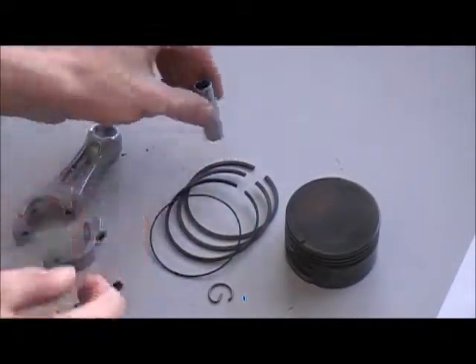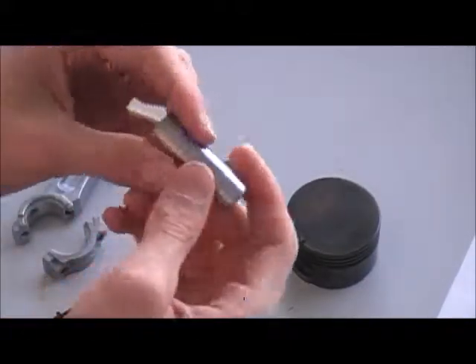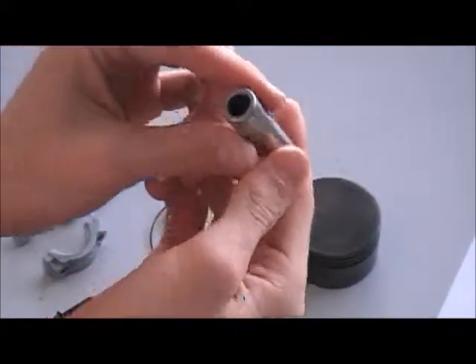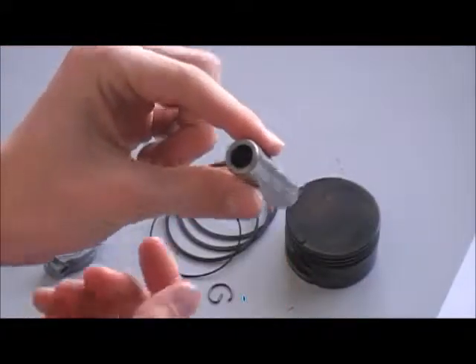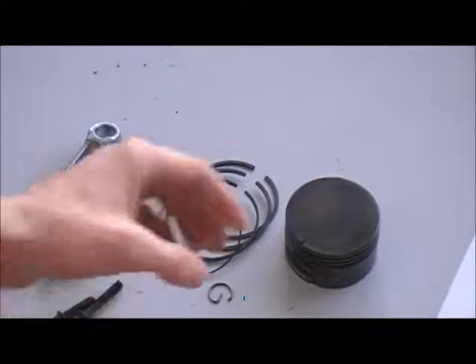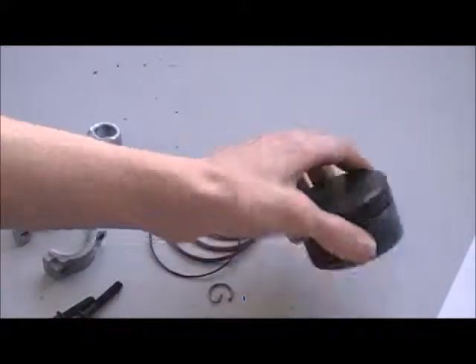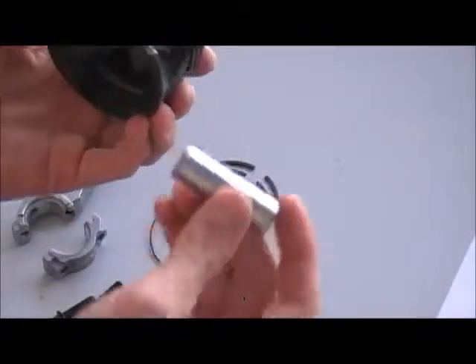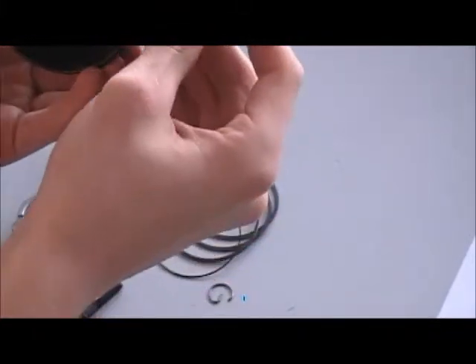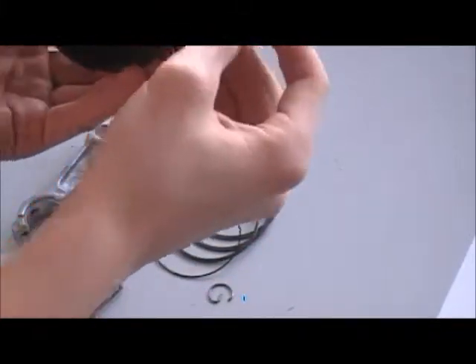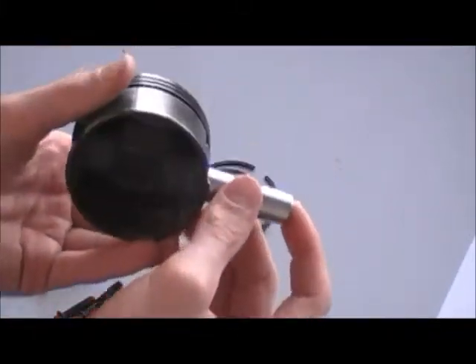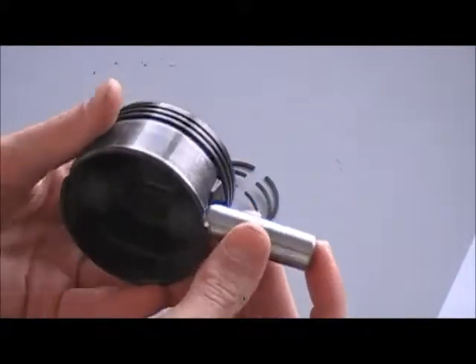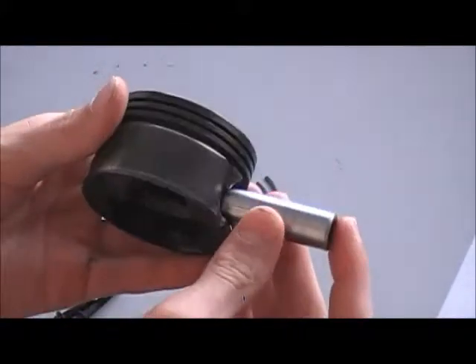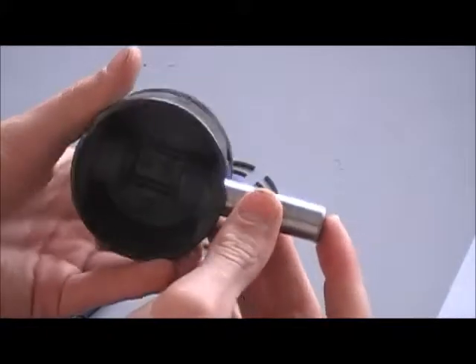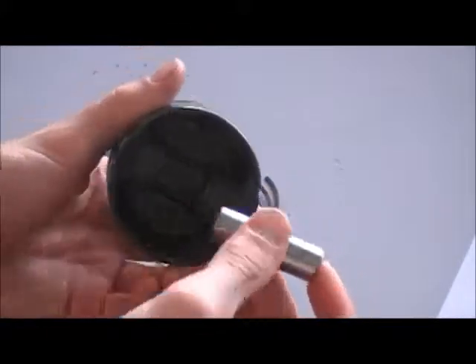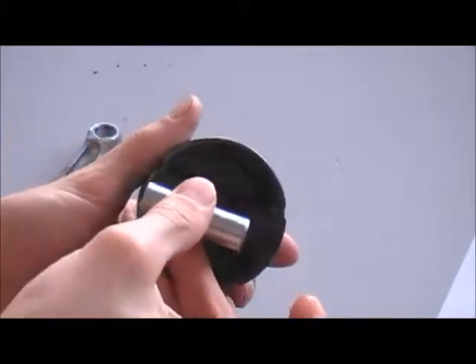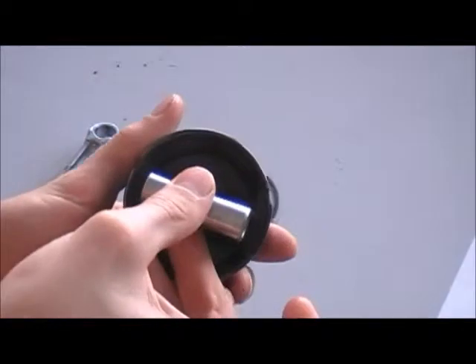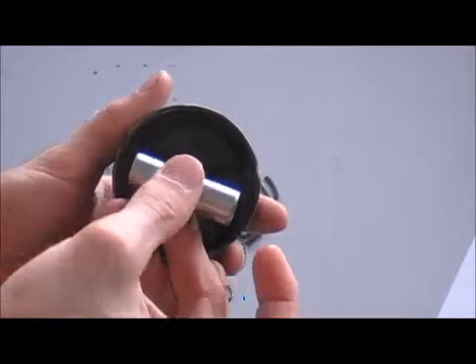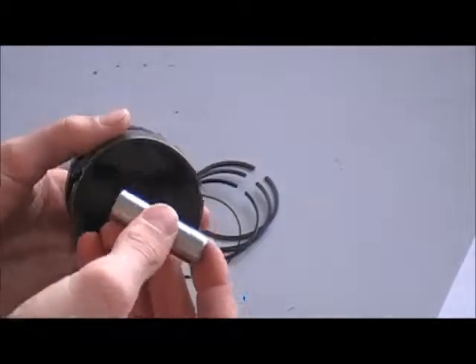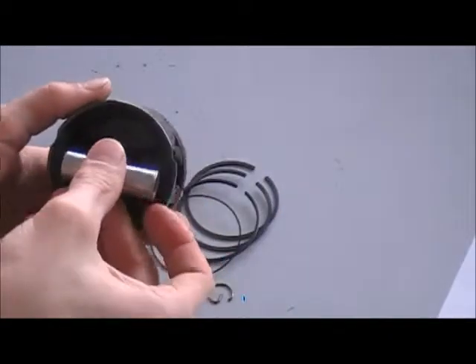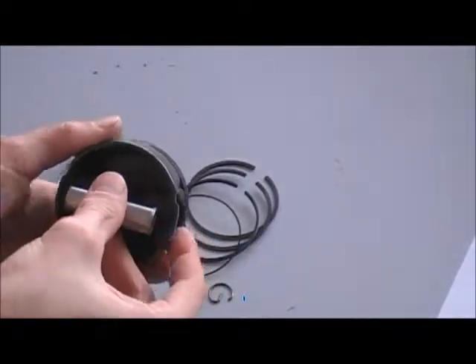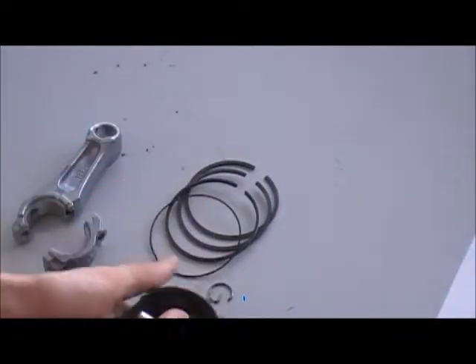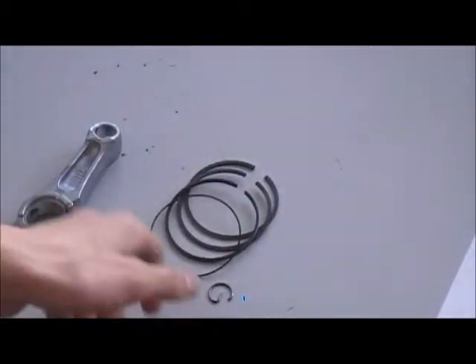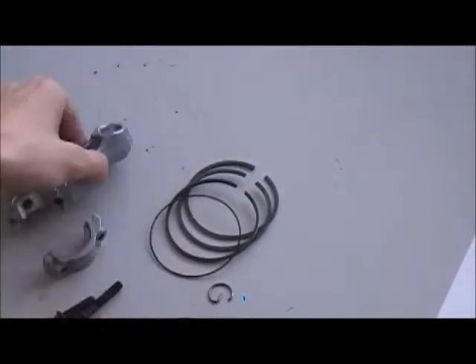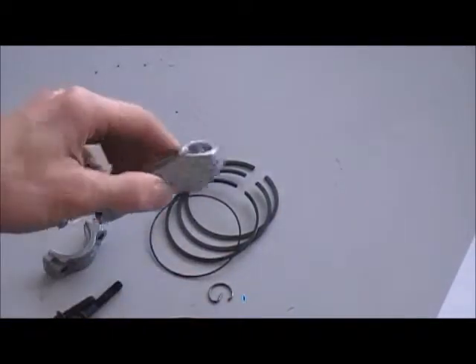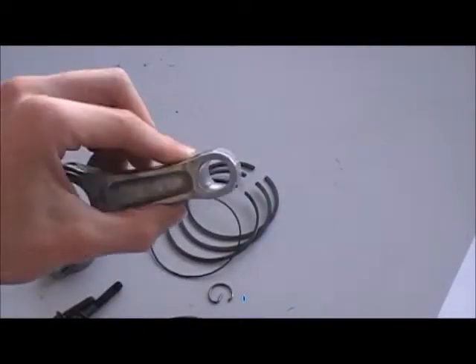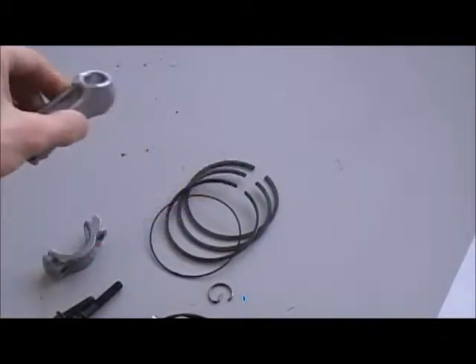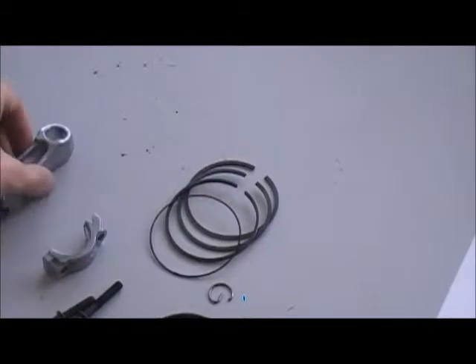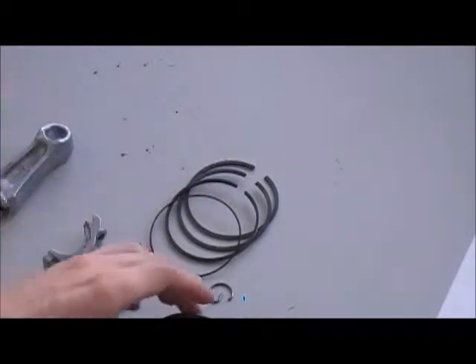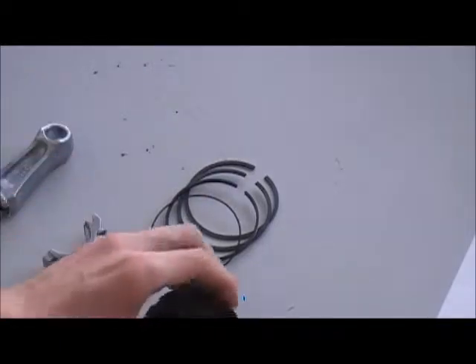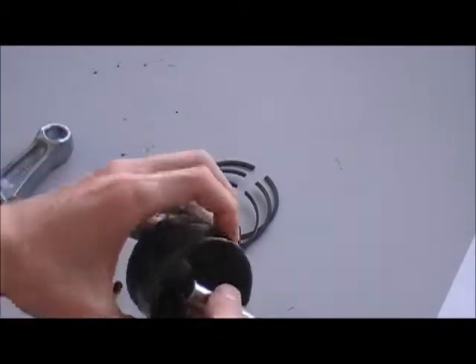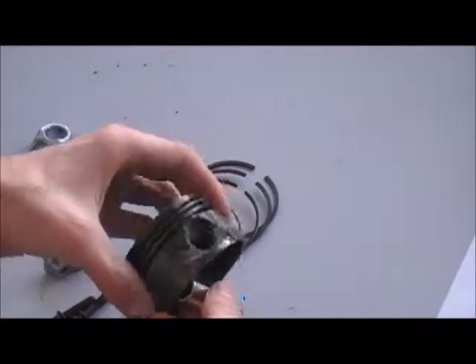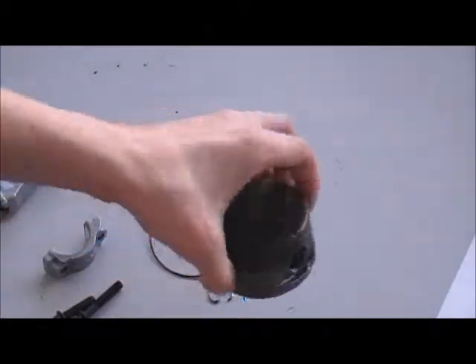This is the wrist pin, which goes inside like this. And the connecting rod fits onto that, so that's what connects the piston to the crankshaft.